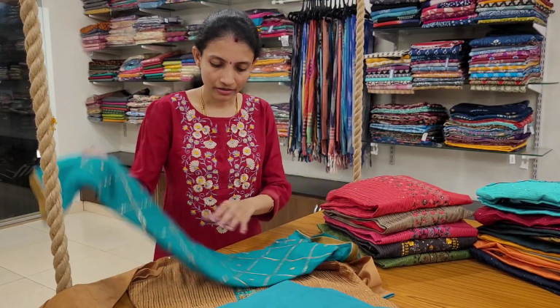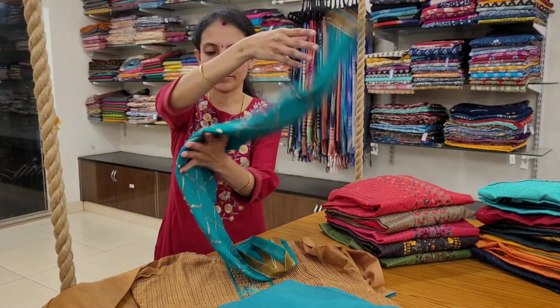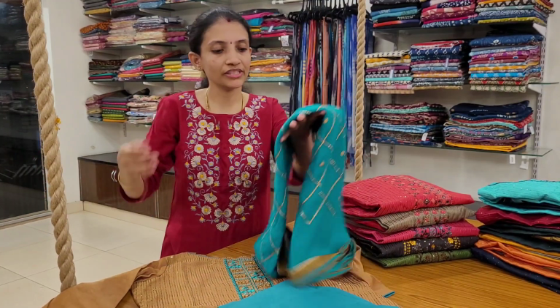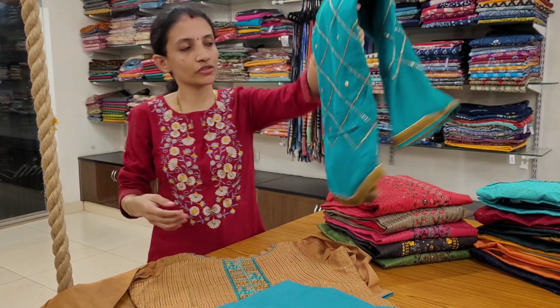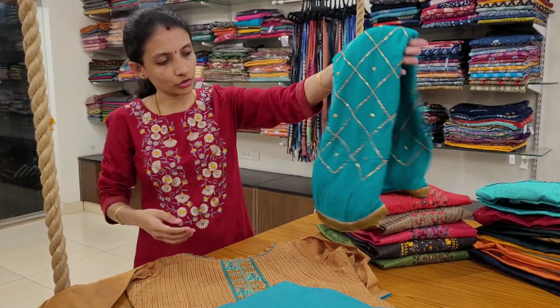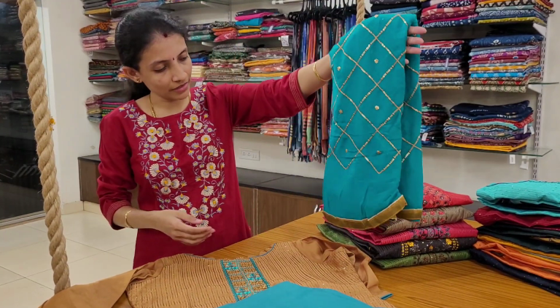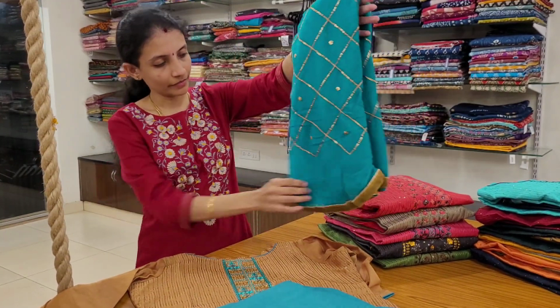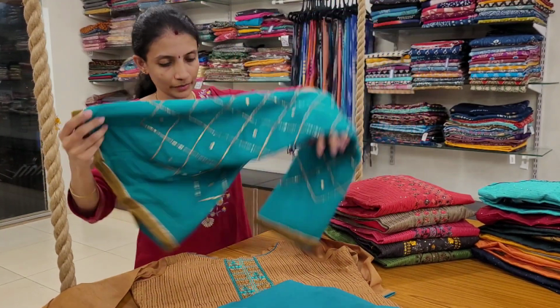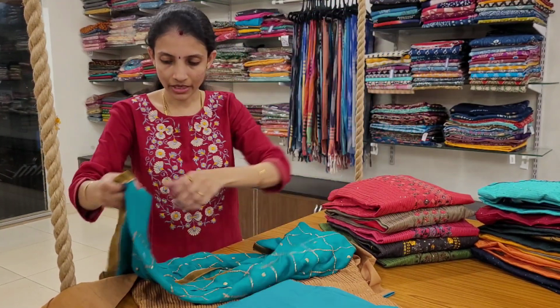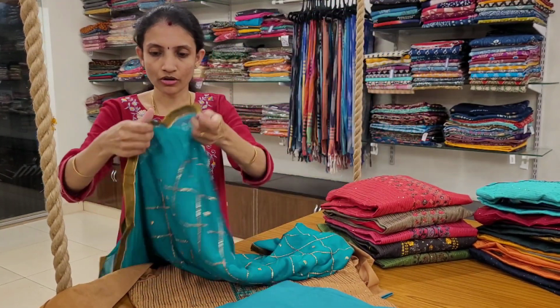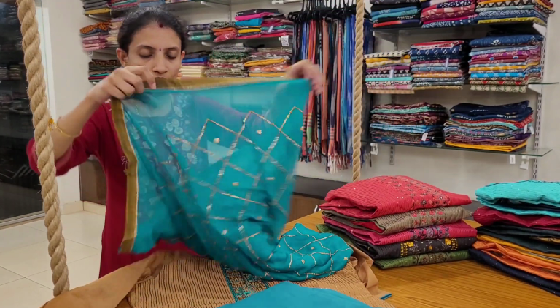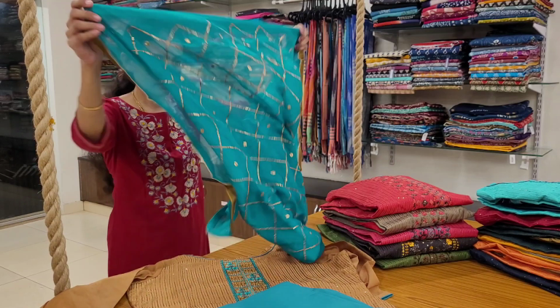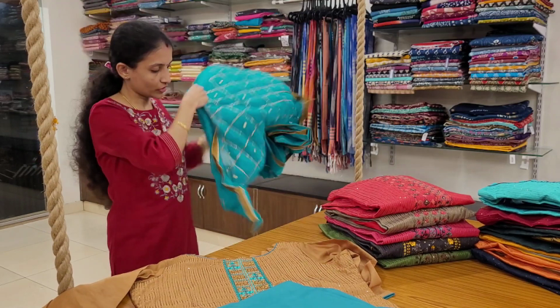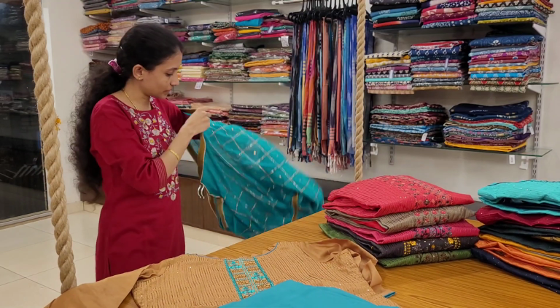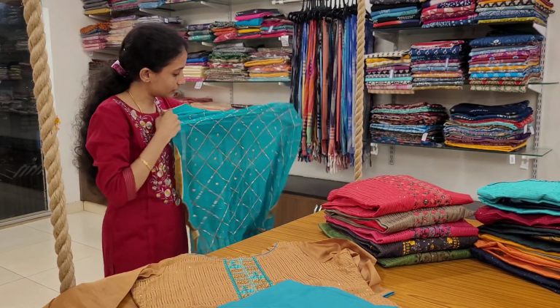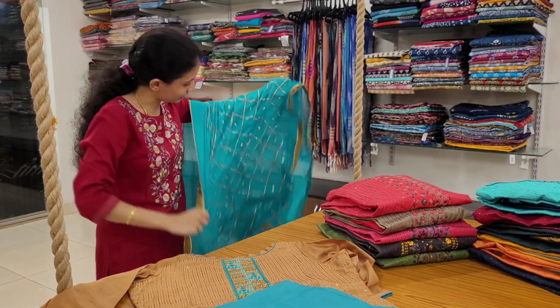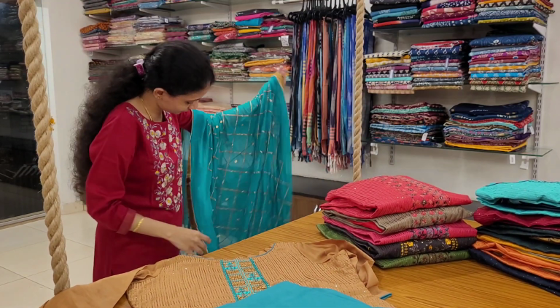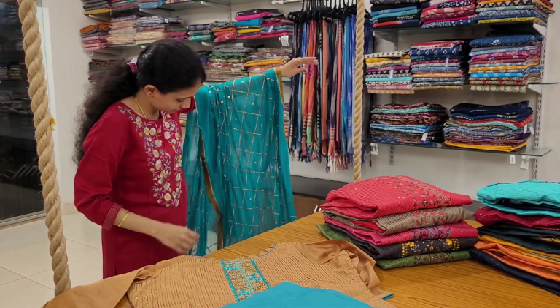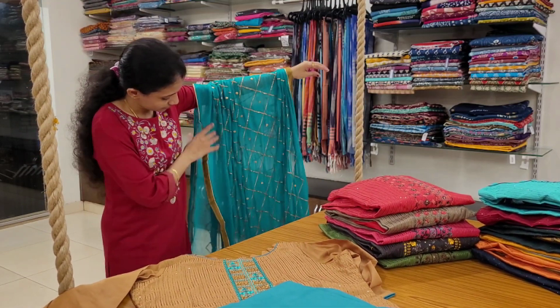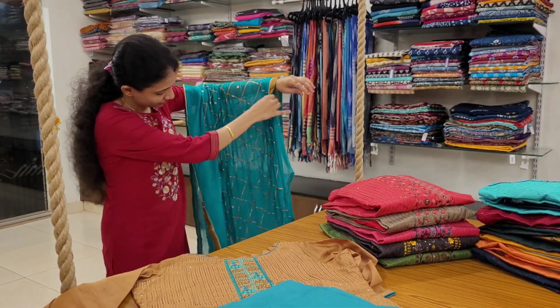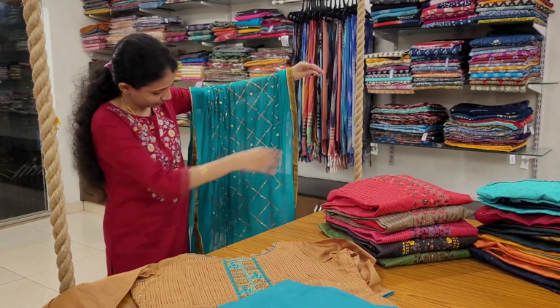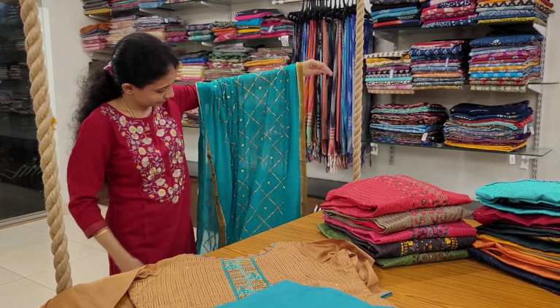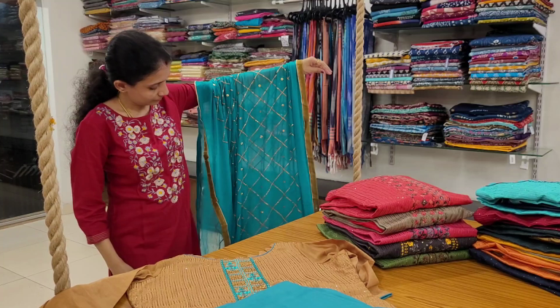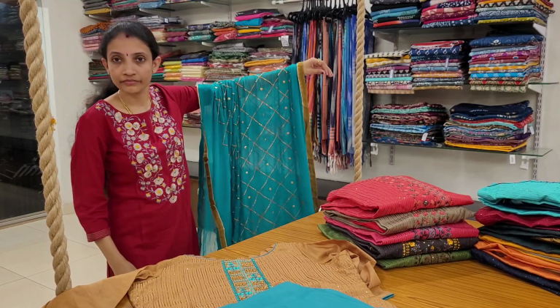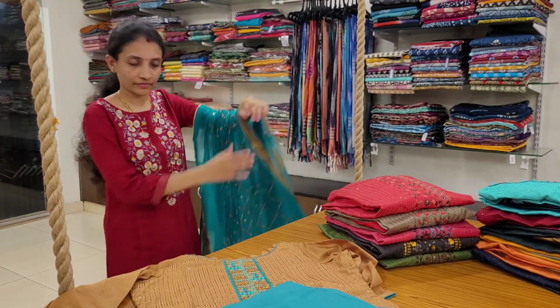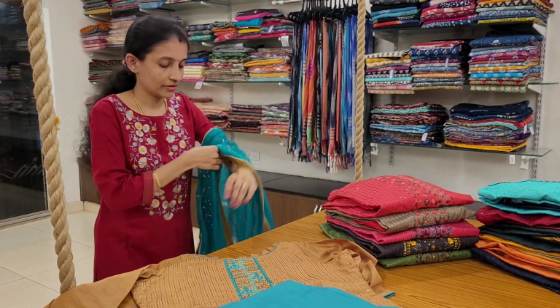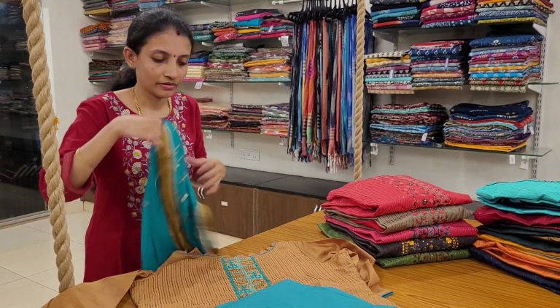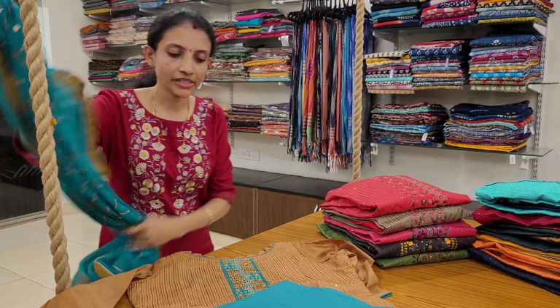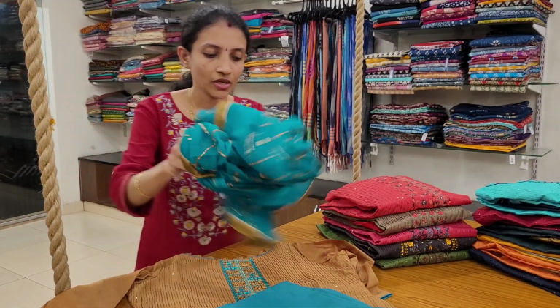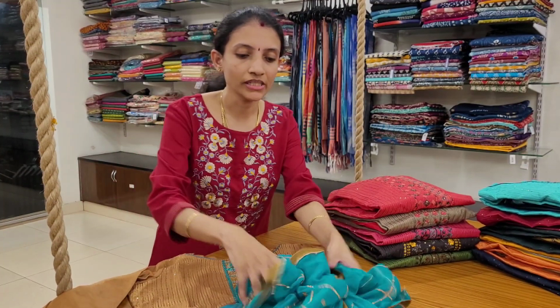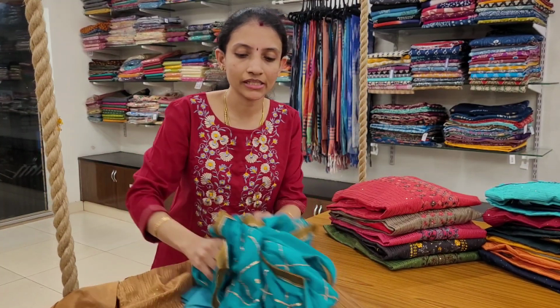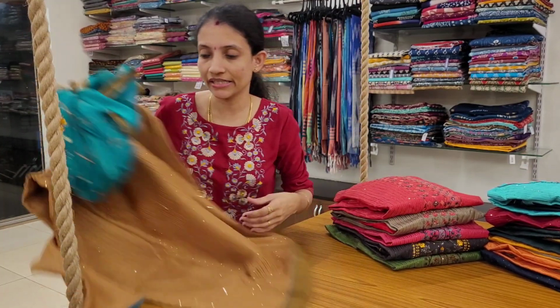And a beautiful sequence work dupatta in pure chiffon — the dupatta looks like this. Priced at 1680.